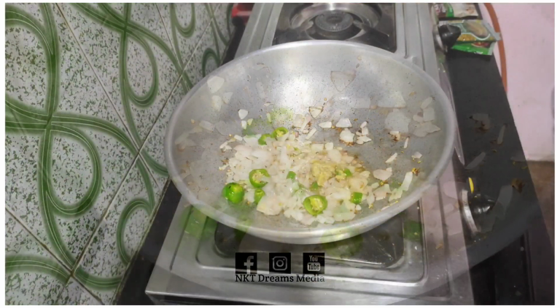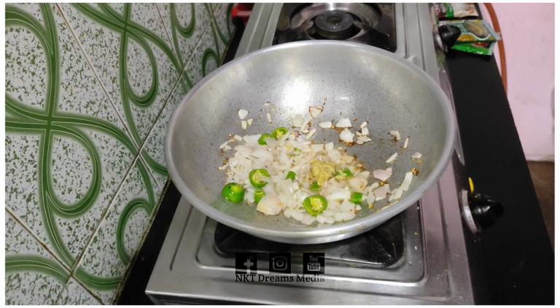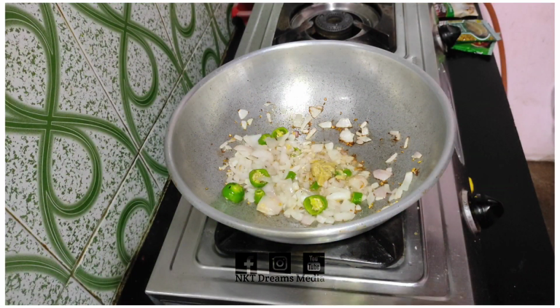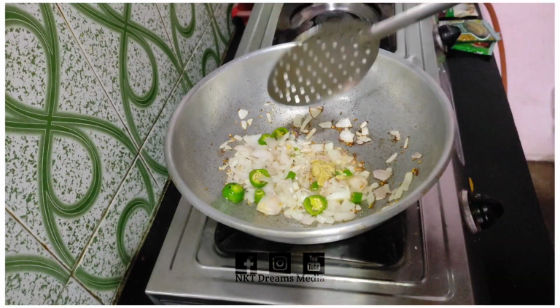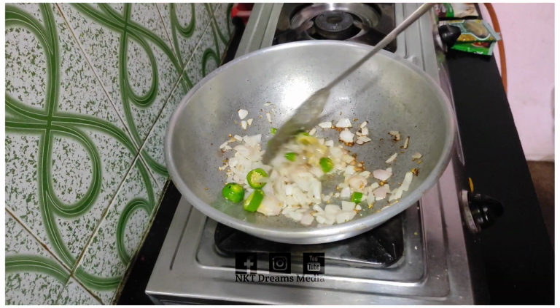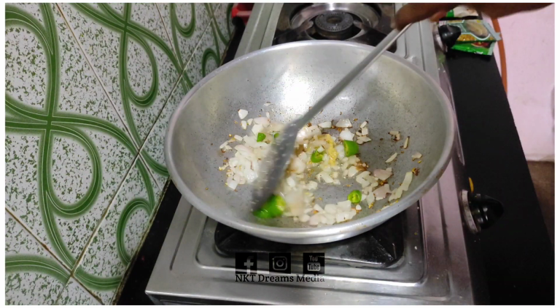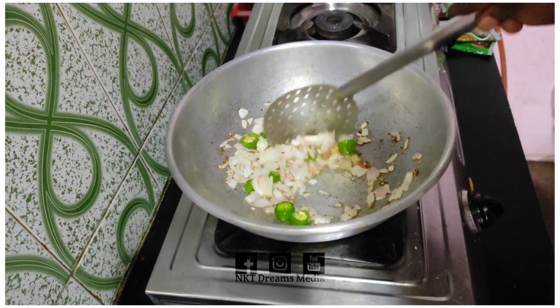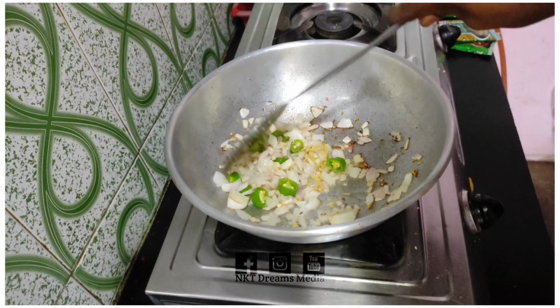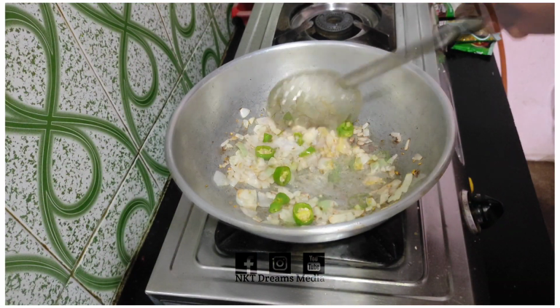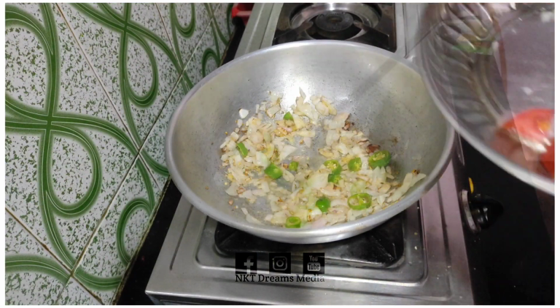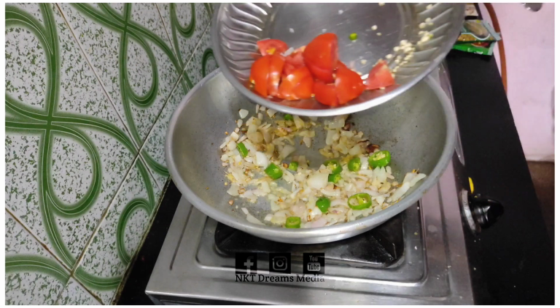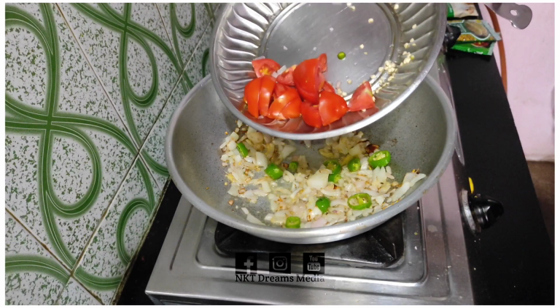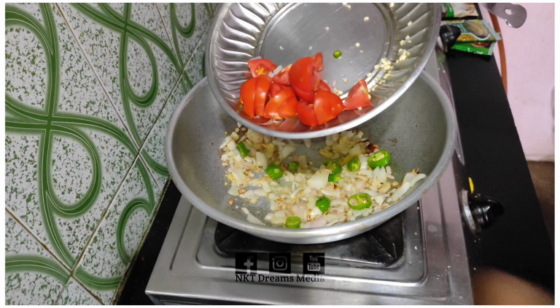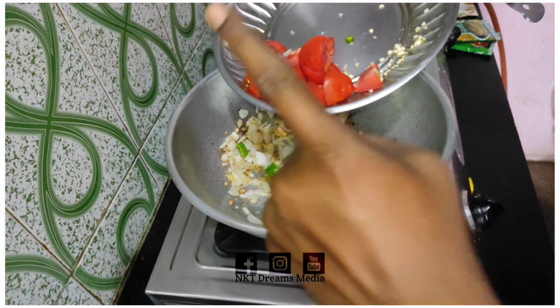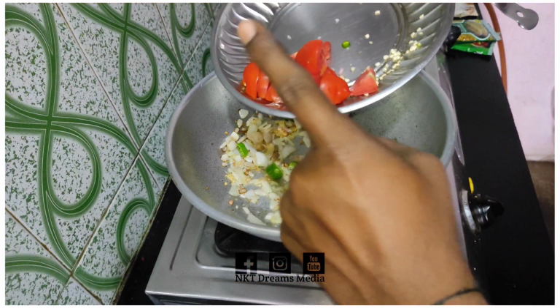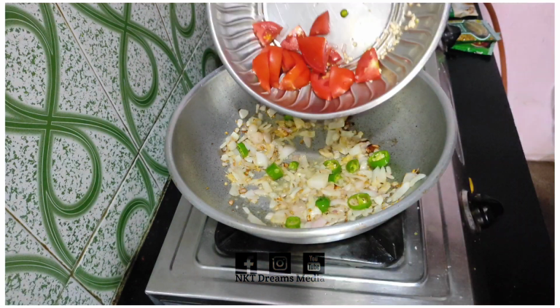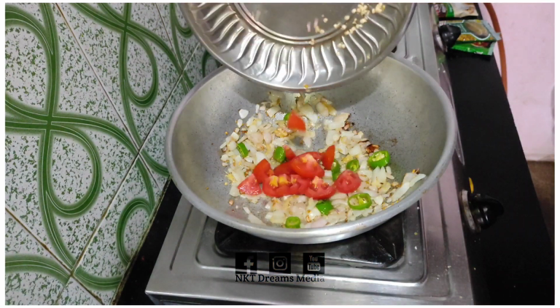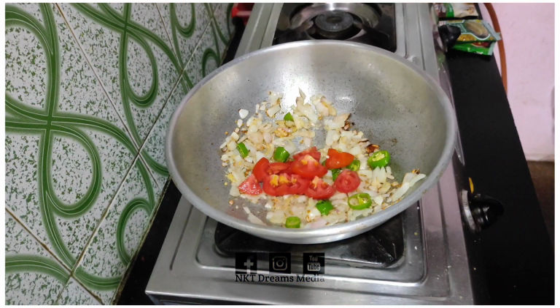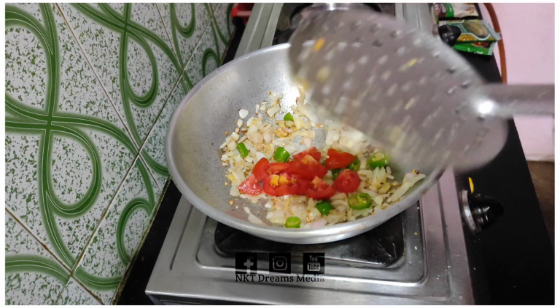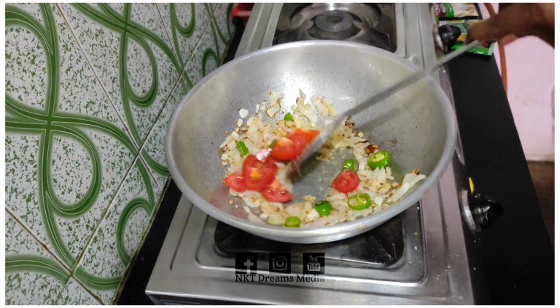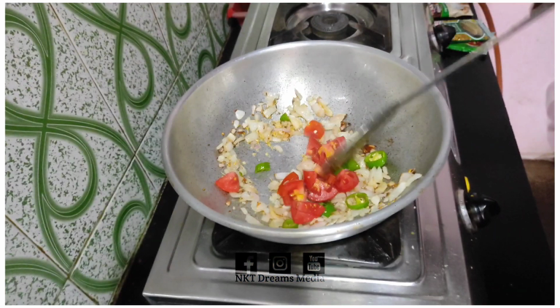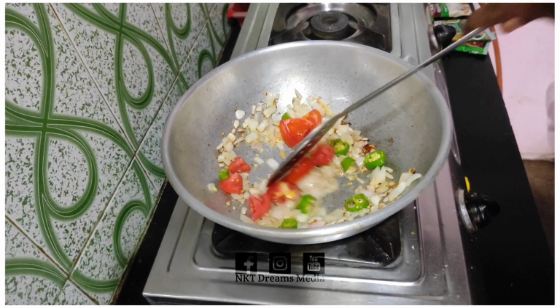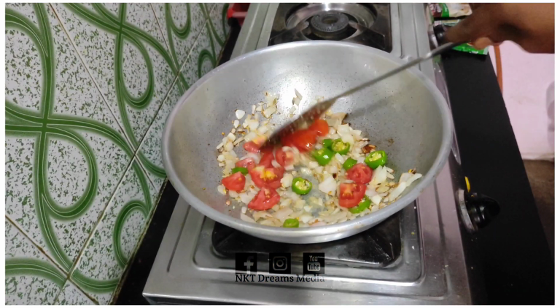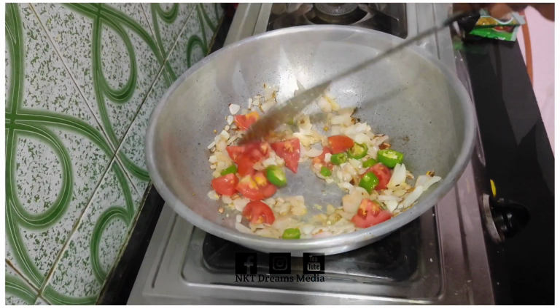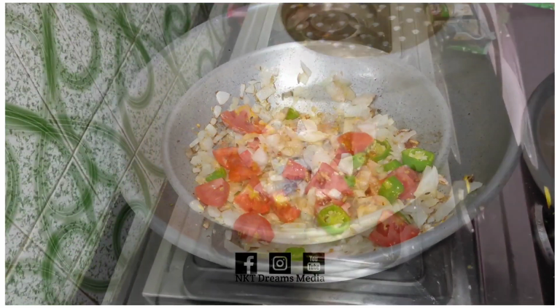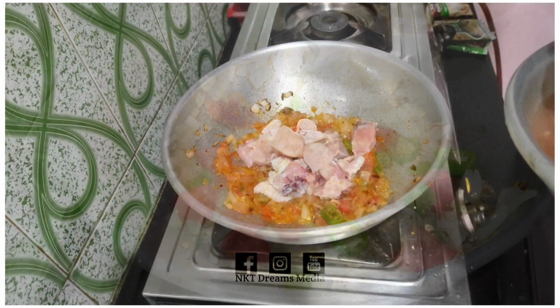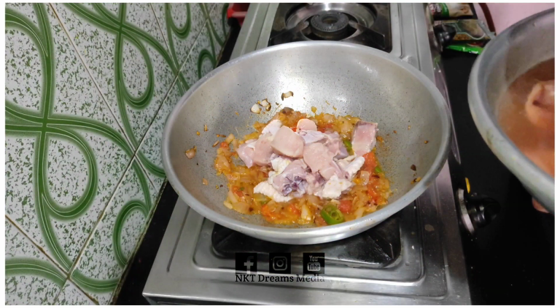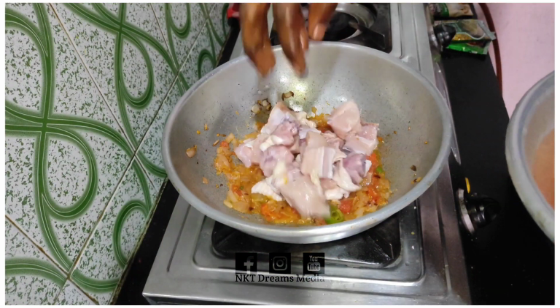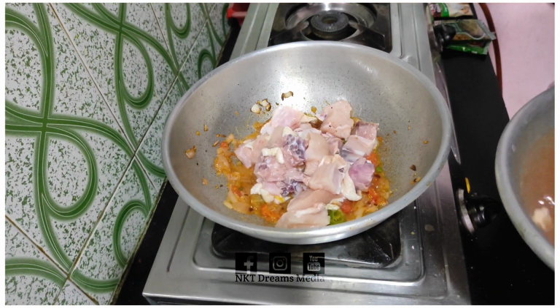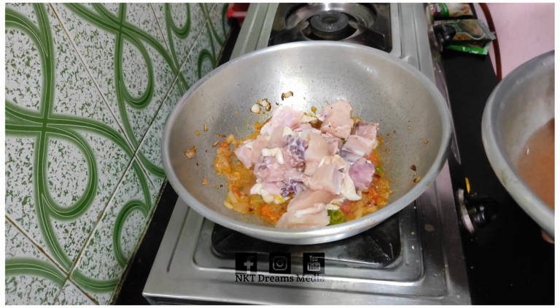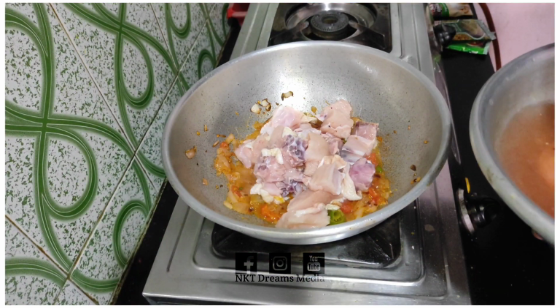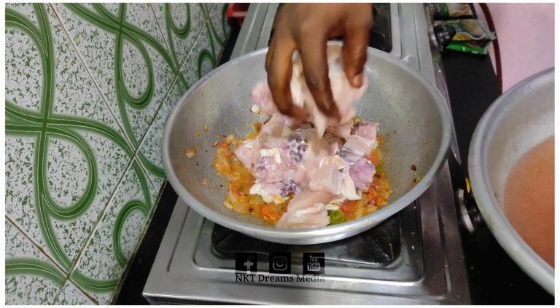Then we will cook it as it is easy. We will cook a ginger paste, then we will cook it. Except for the chicken, we will mix it up.